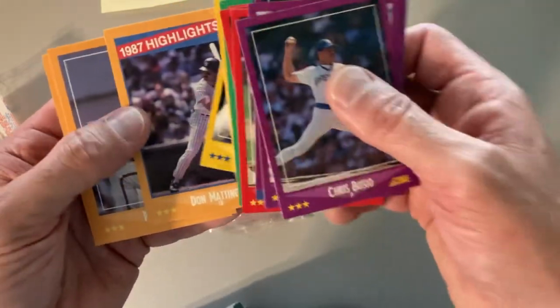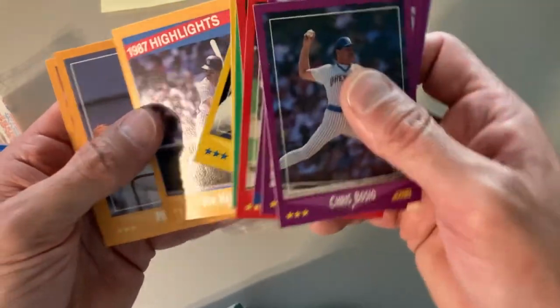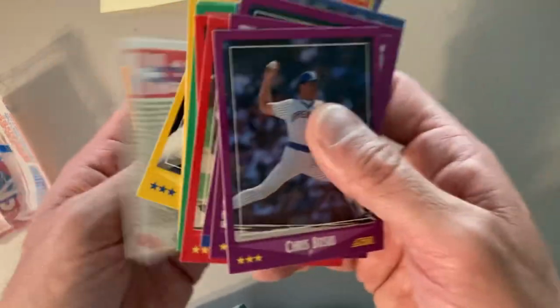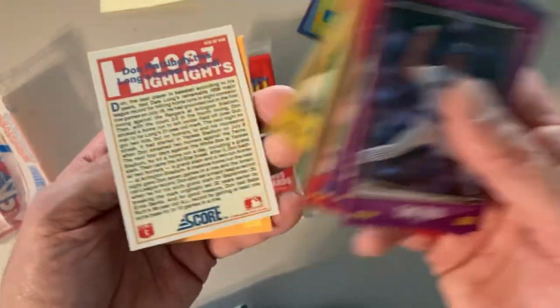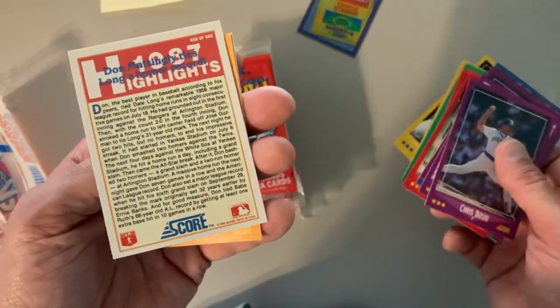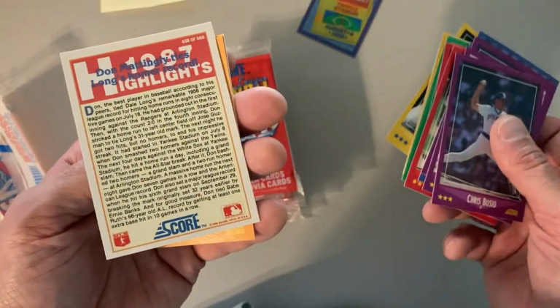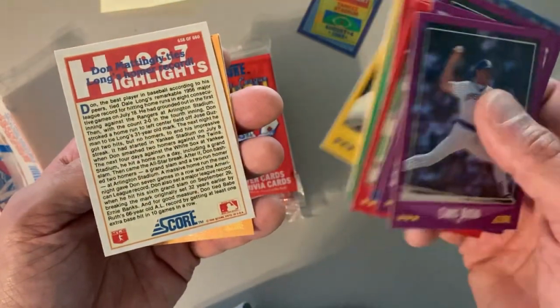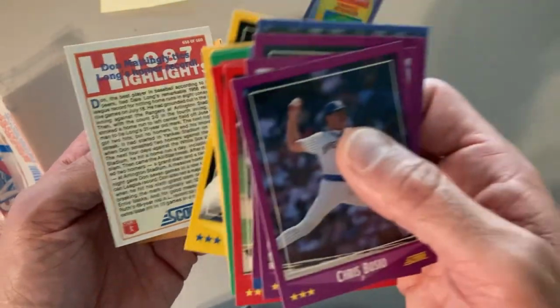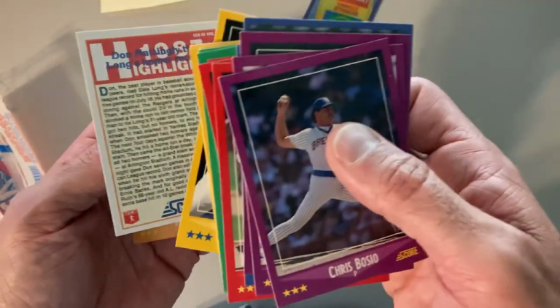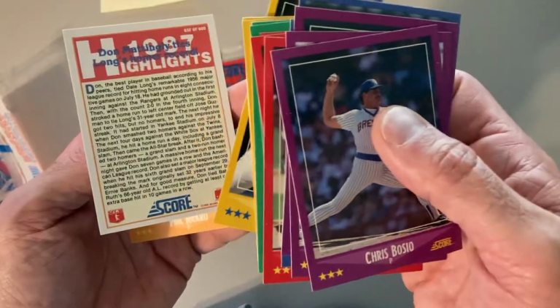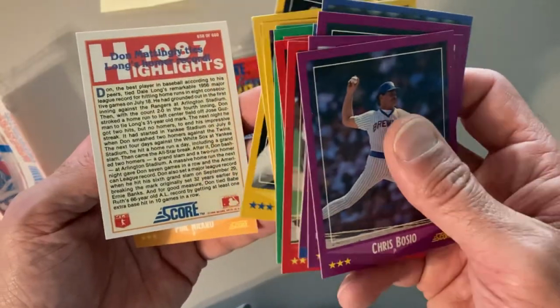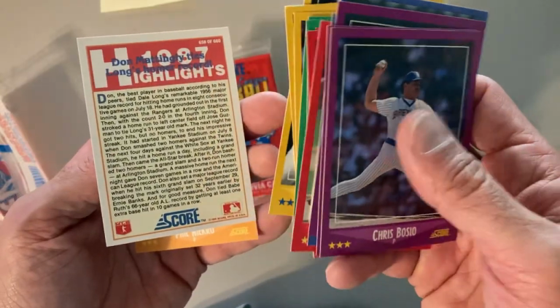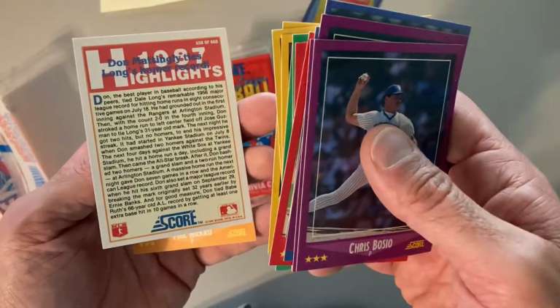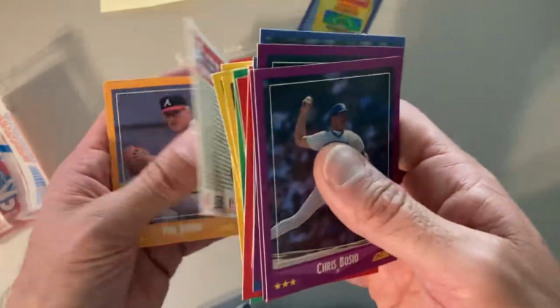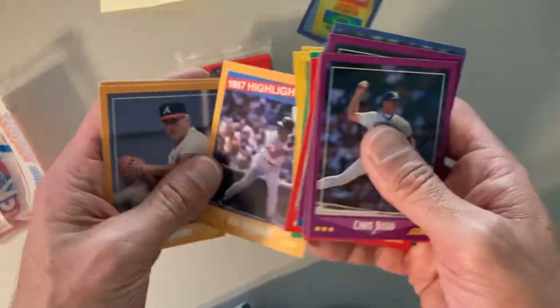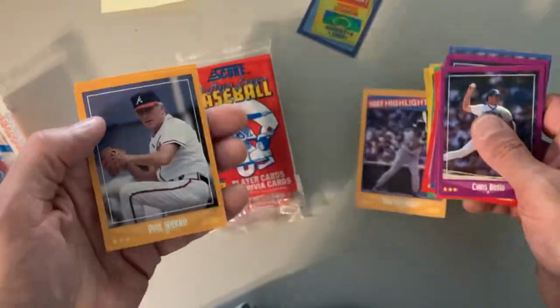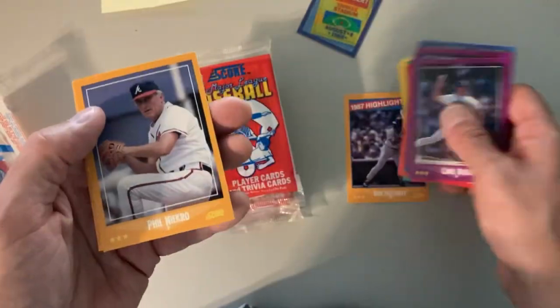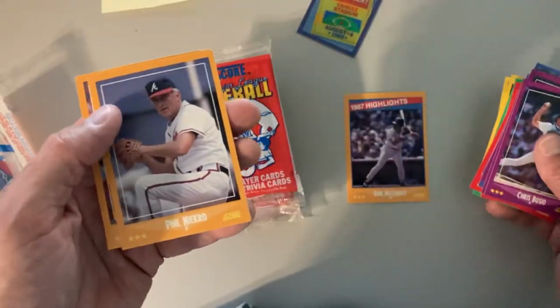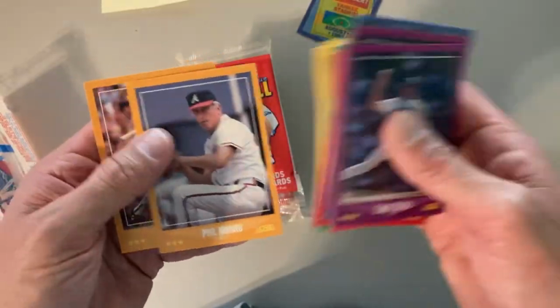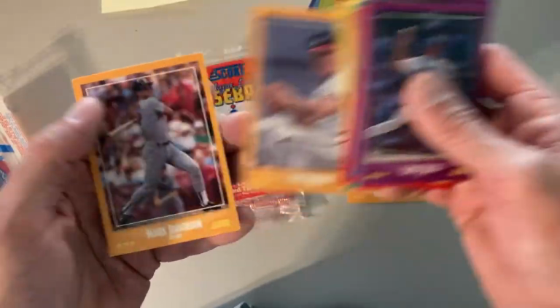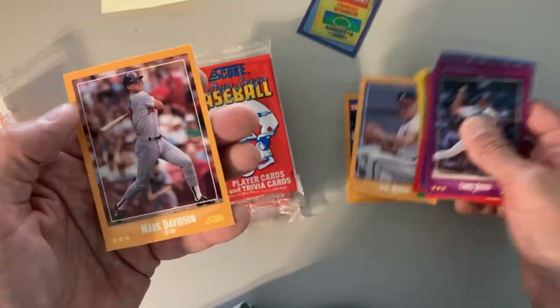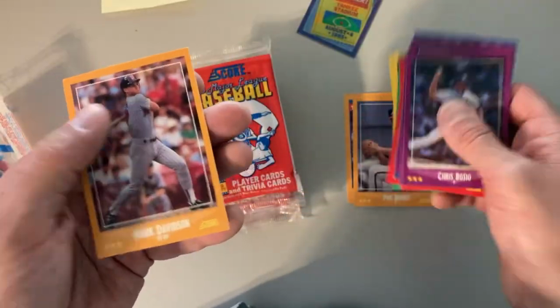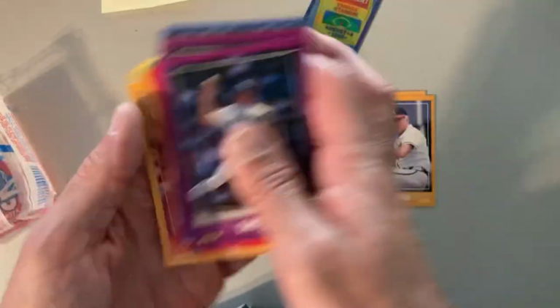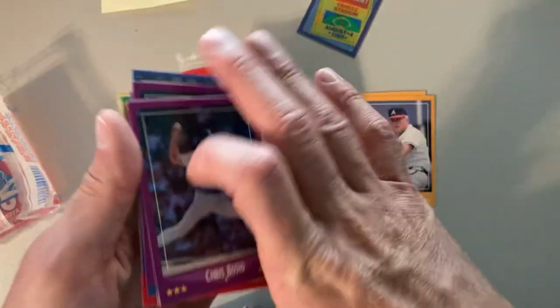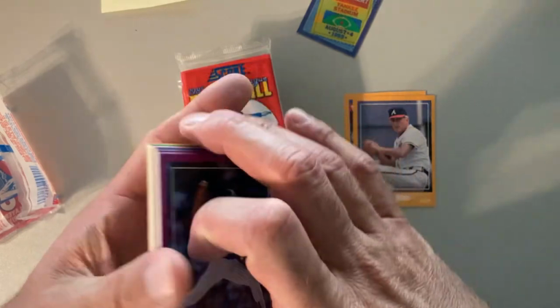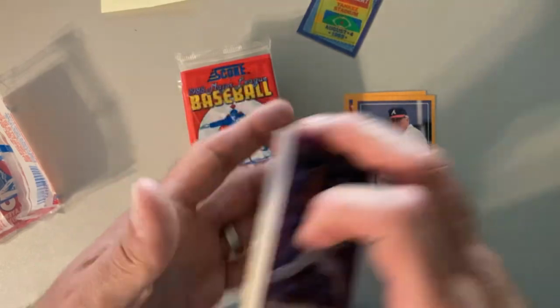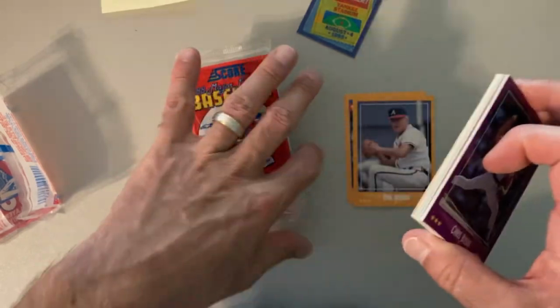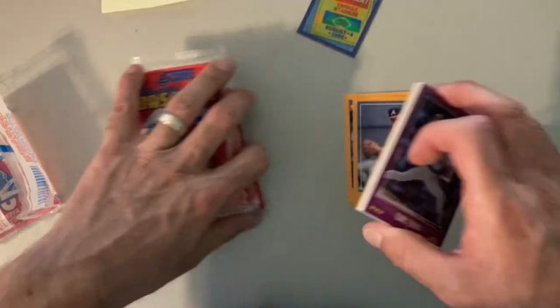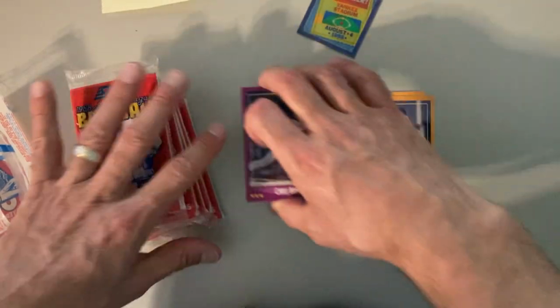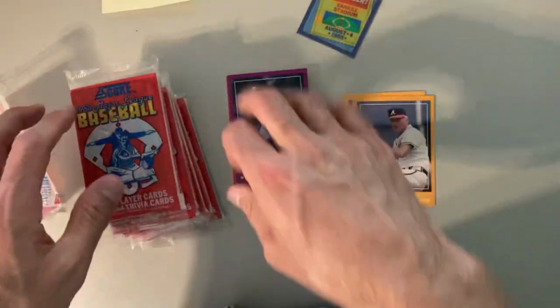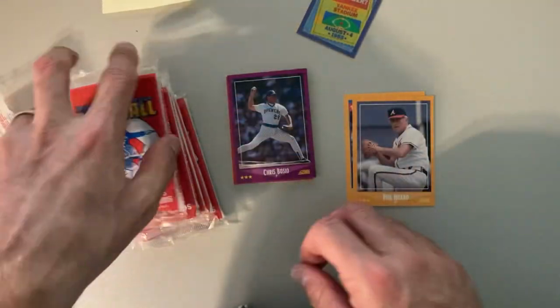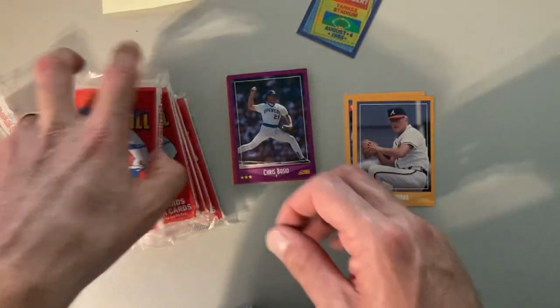There's Don Mattingly, 1987 highlight — Ty Cobb's home run record. There's Phil Niekro, who's a Hall of Famer. So Hall of Famer and a star coming out of that one.